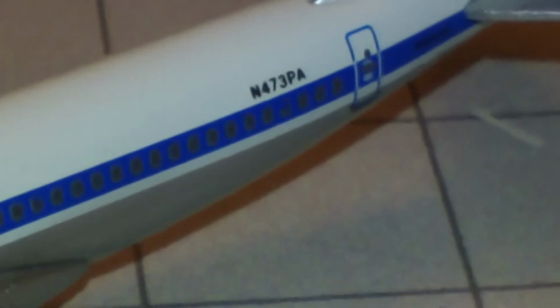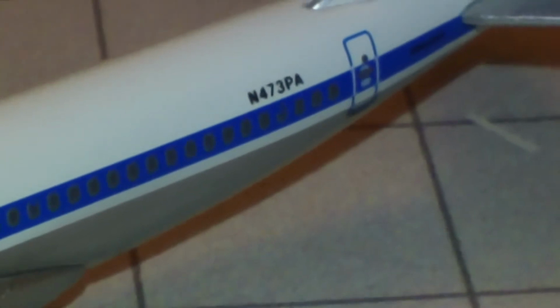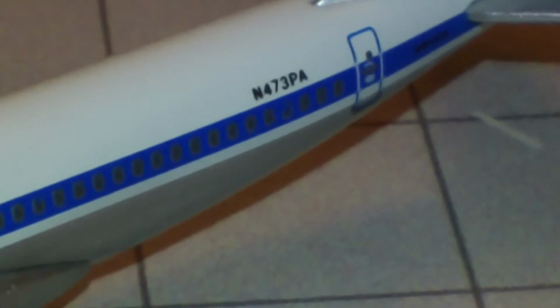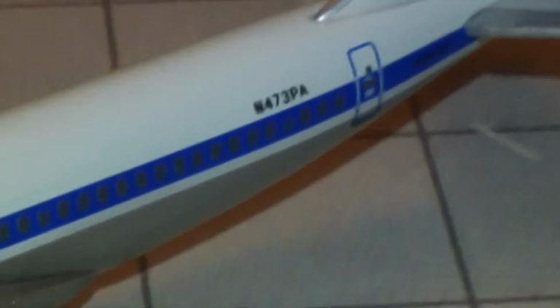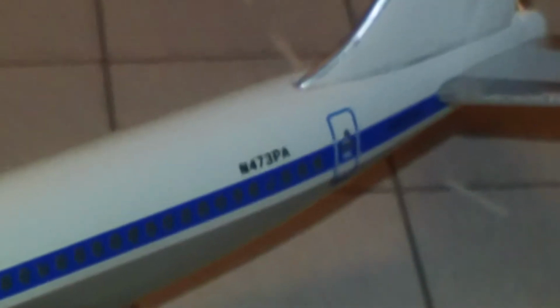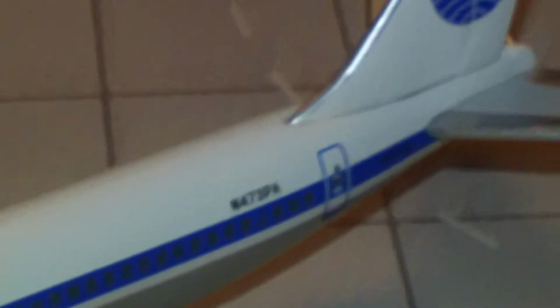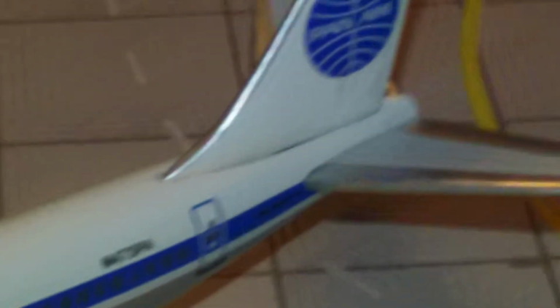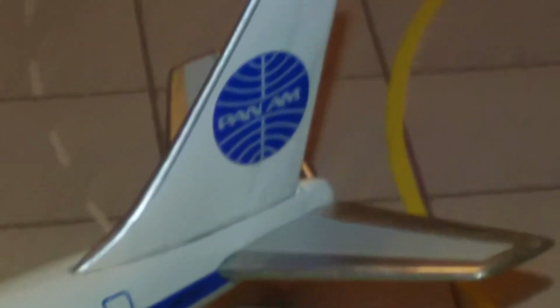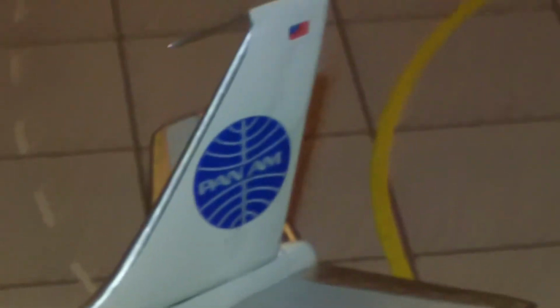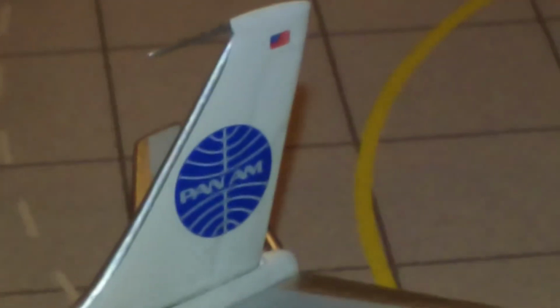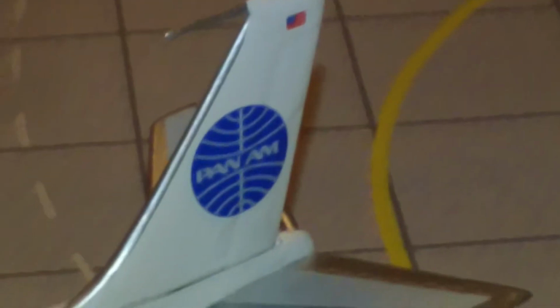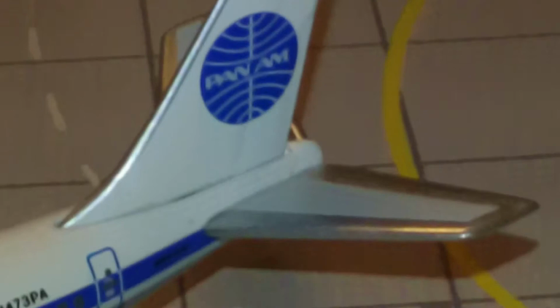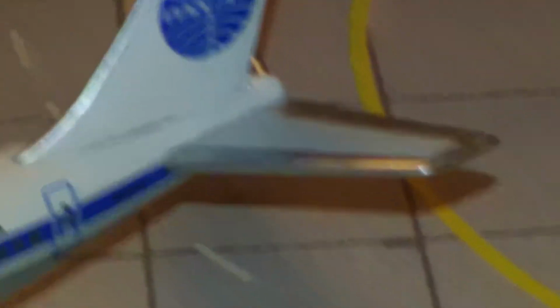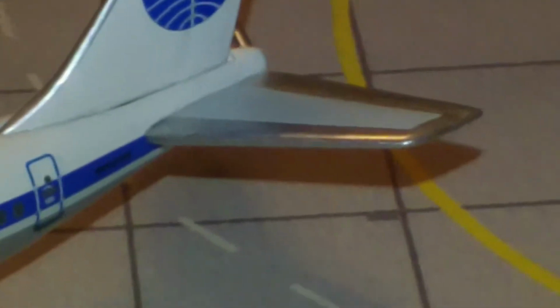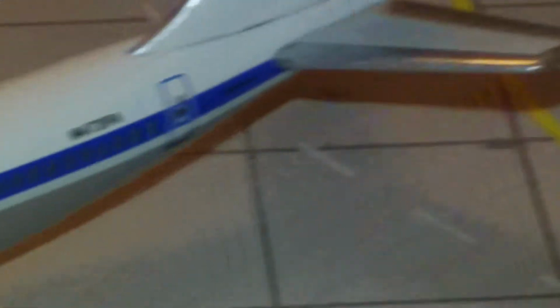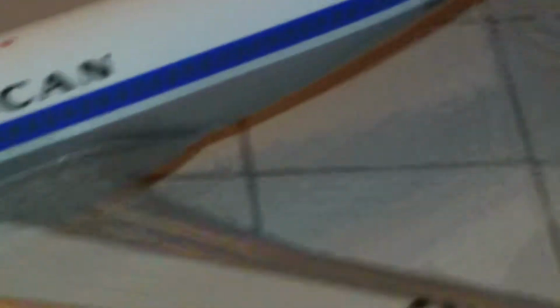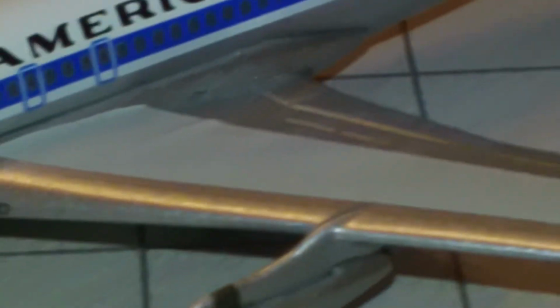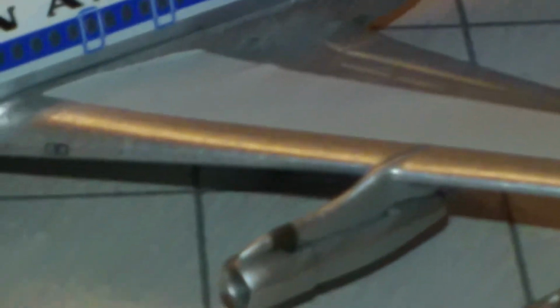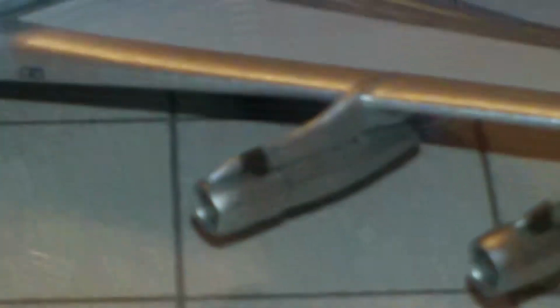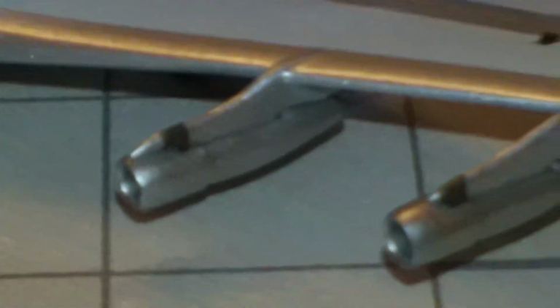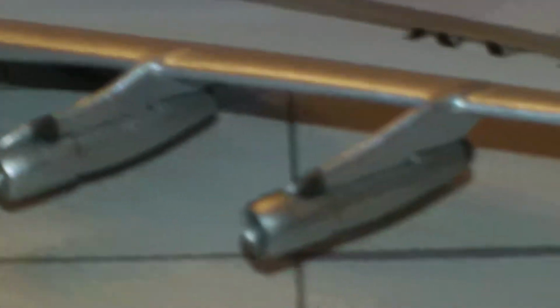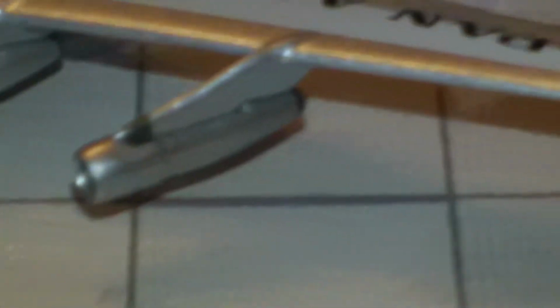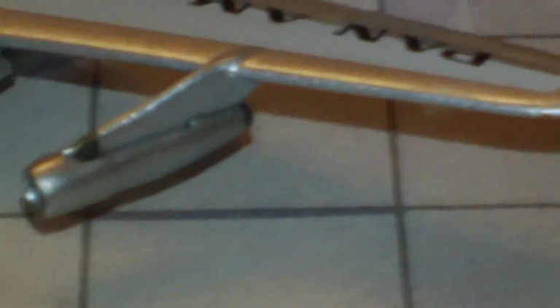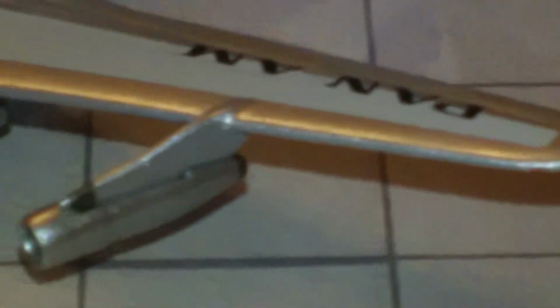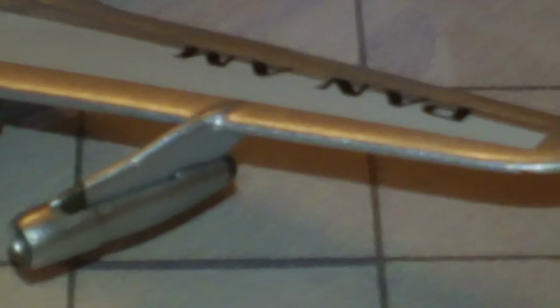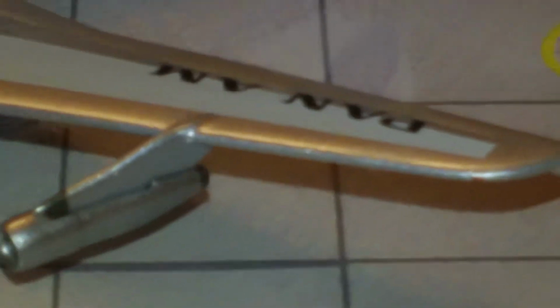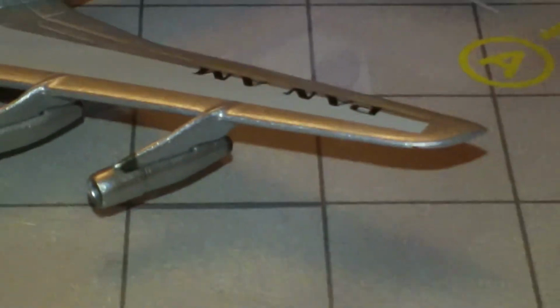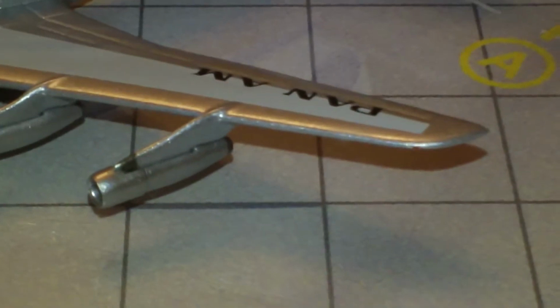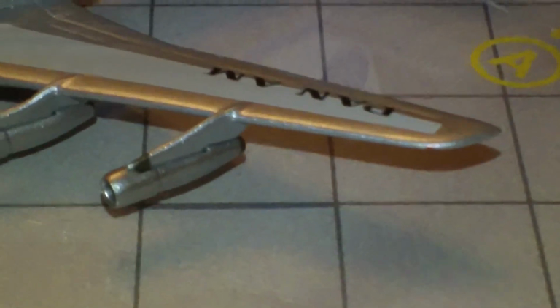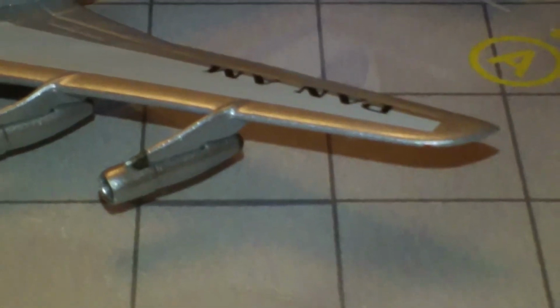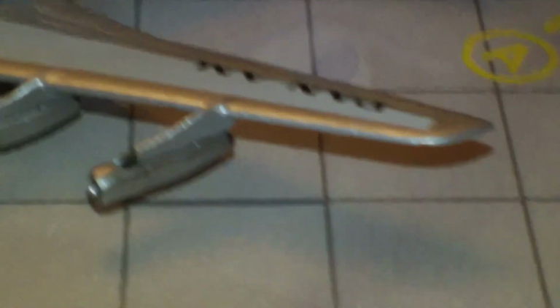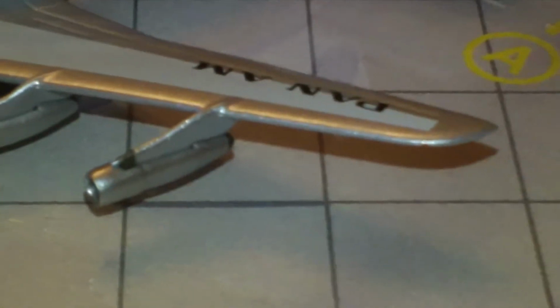This is the registration. The tail is metal, stabilizers are metal. Pretty cool detail on the engines where it says Pan Am right there.